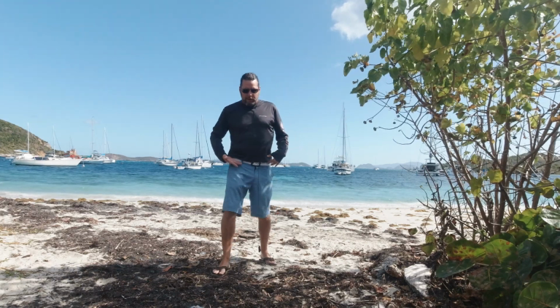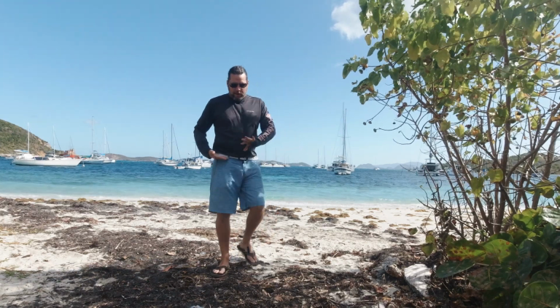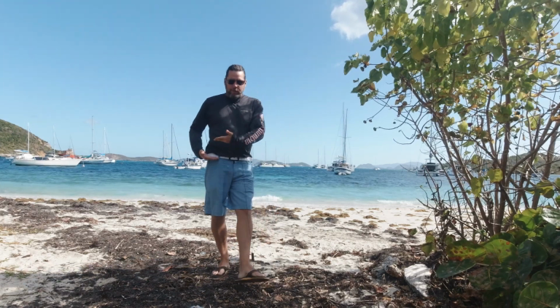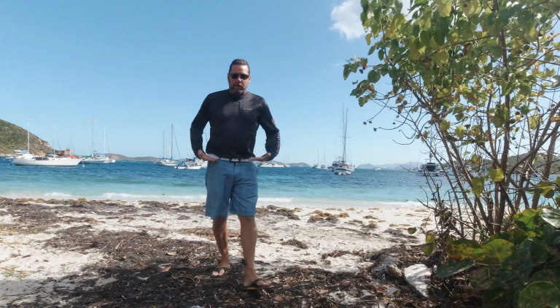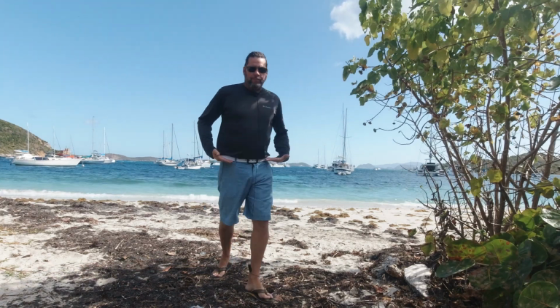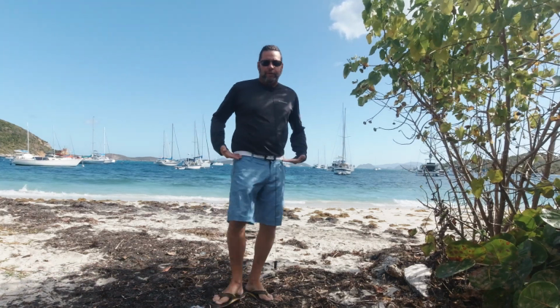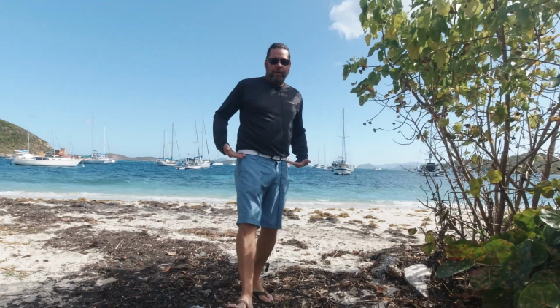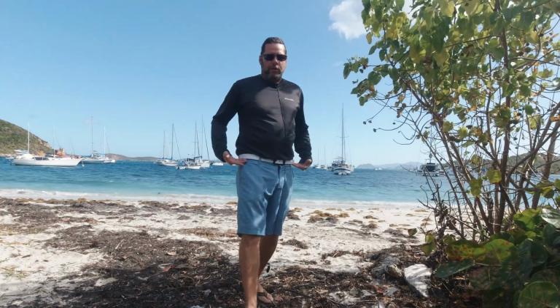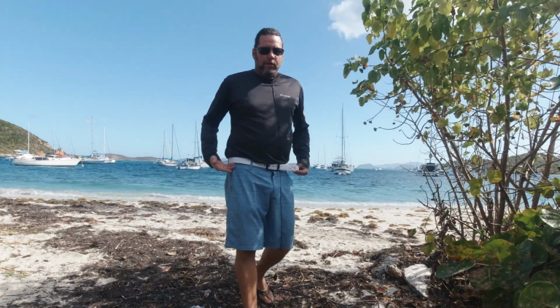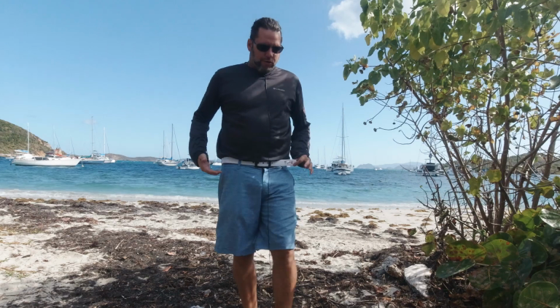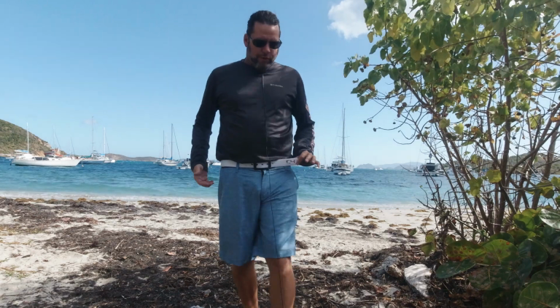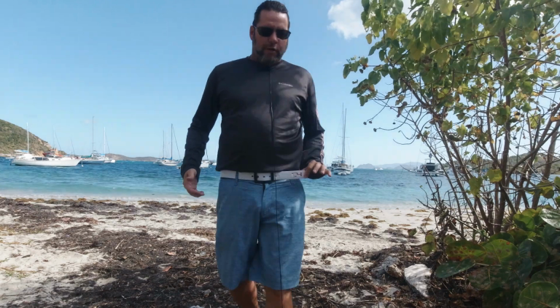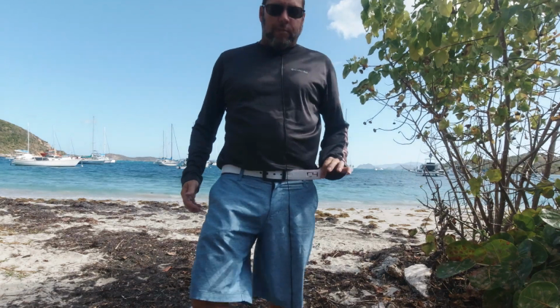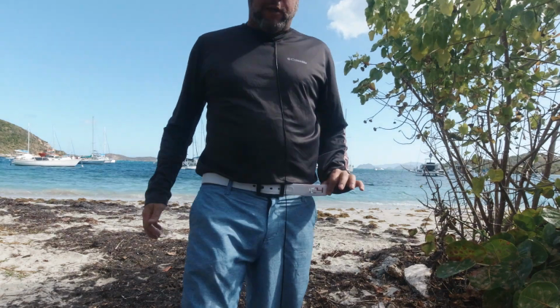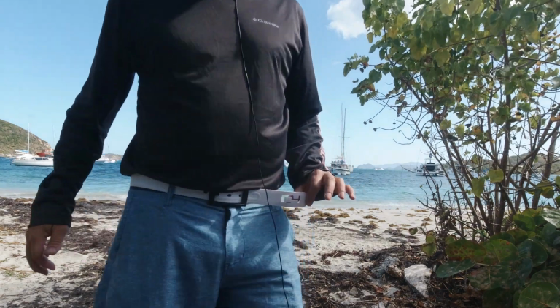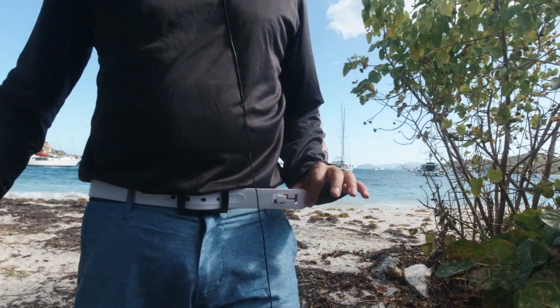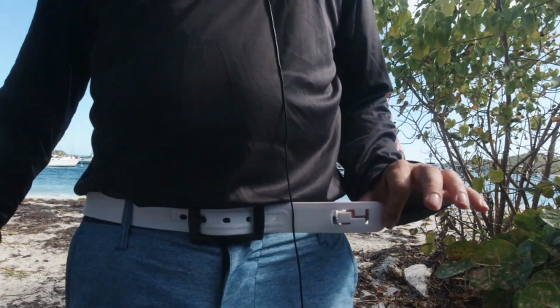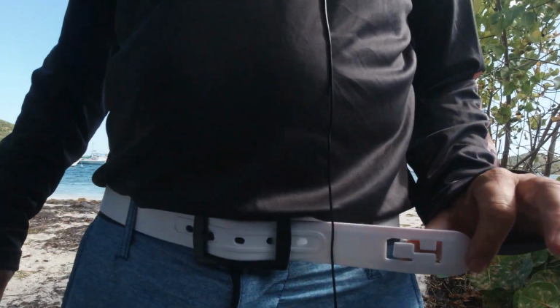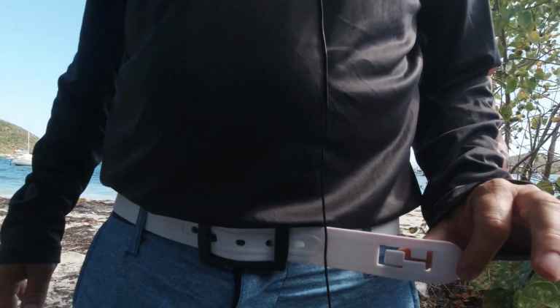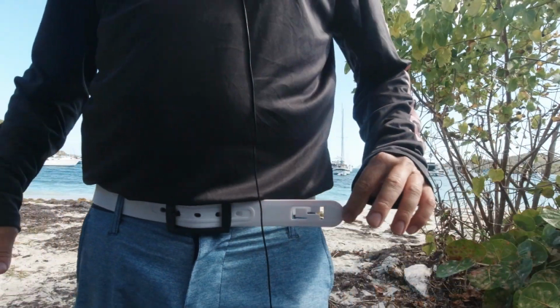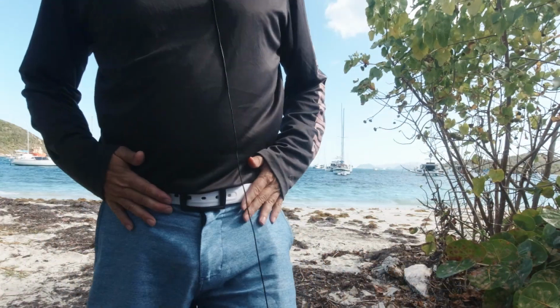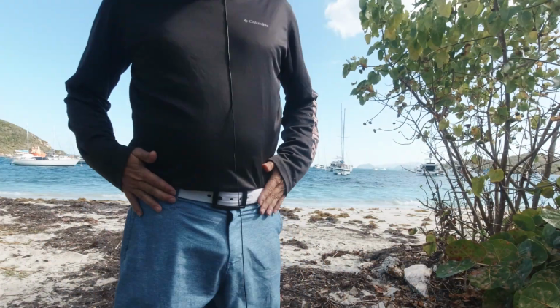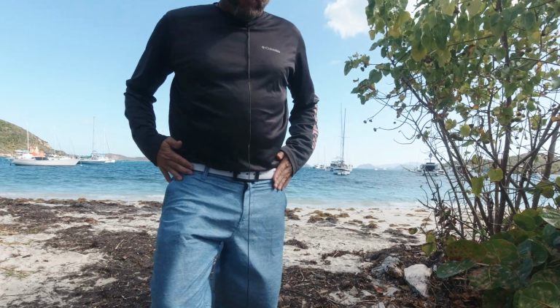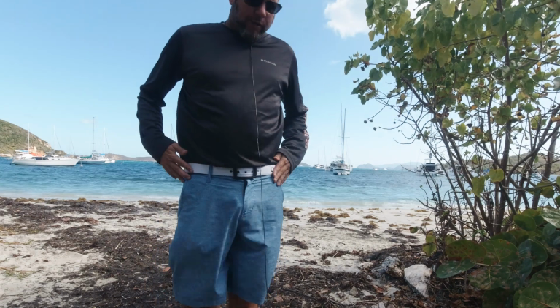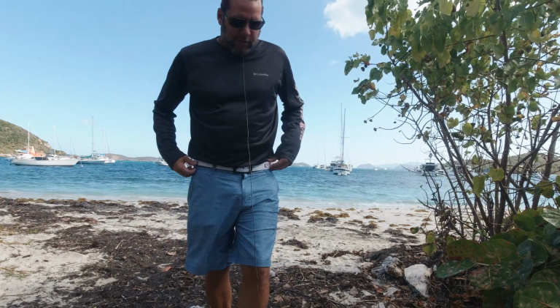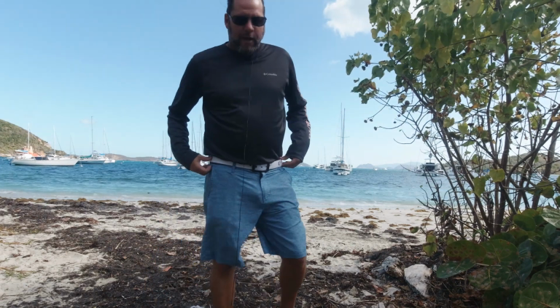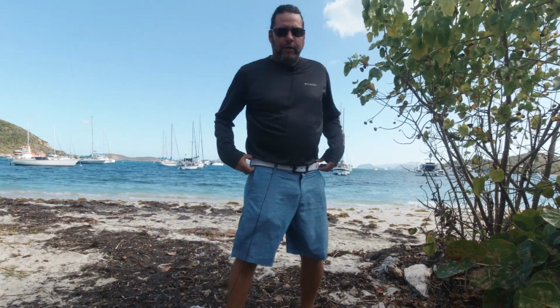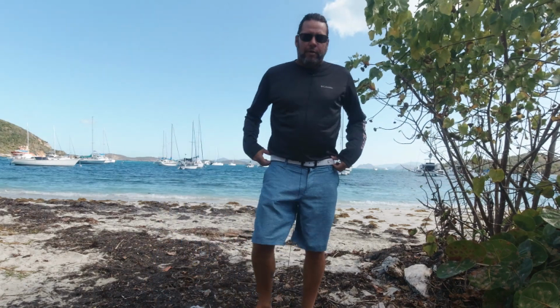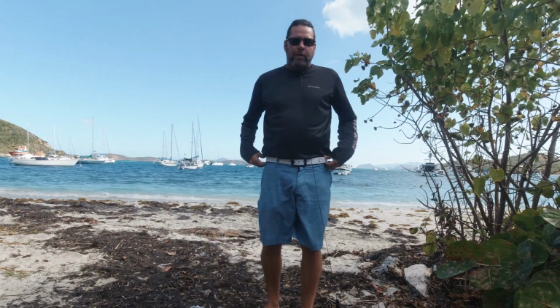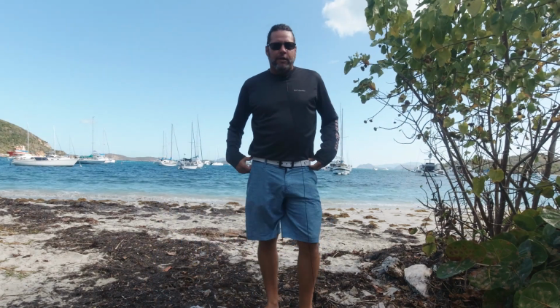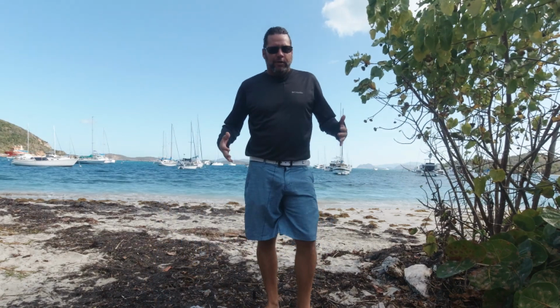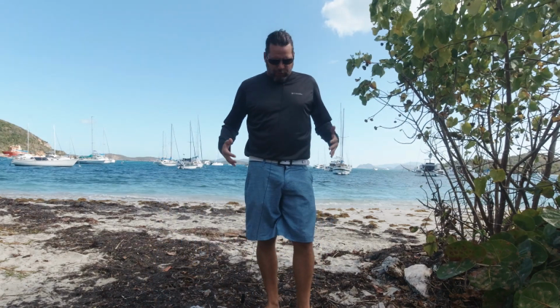Today we are talking about C4 belts. The logo is right here in the belt — check out this snazzy belt. I chose the white color because I don't know what it is about me and white belts. I just think they look cool.